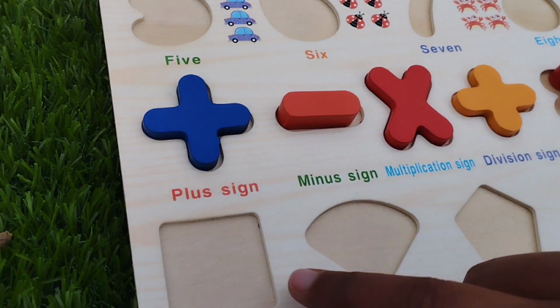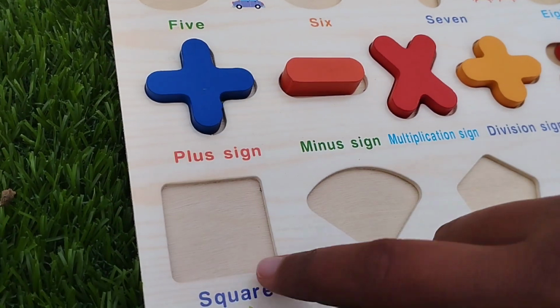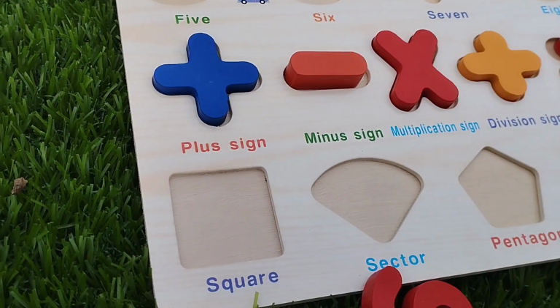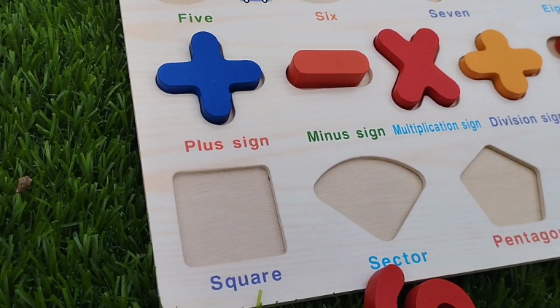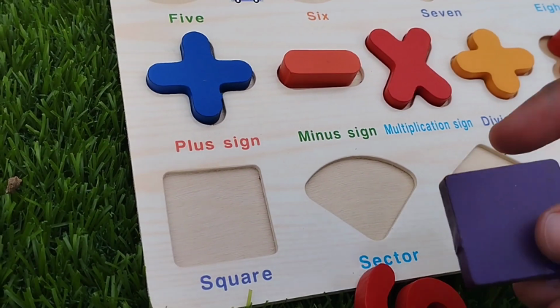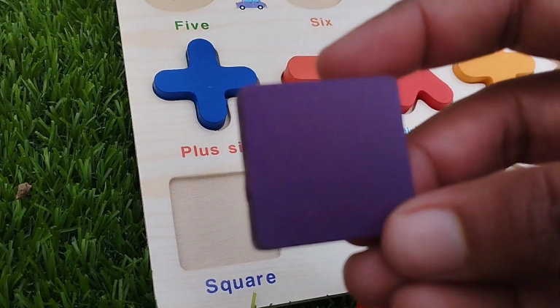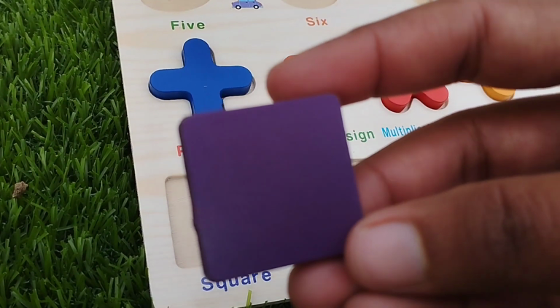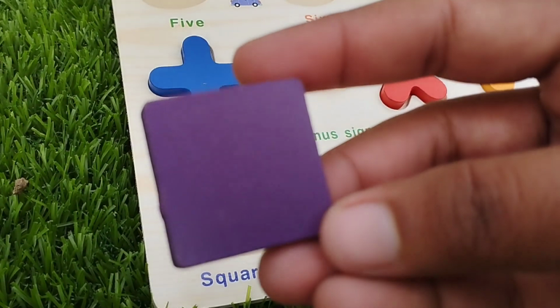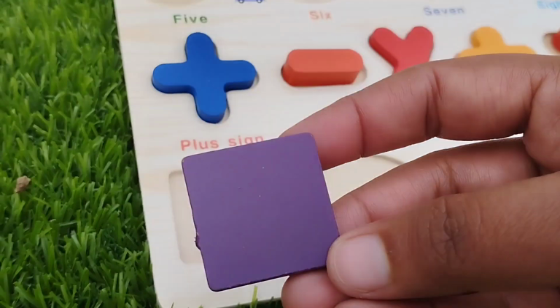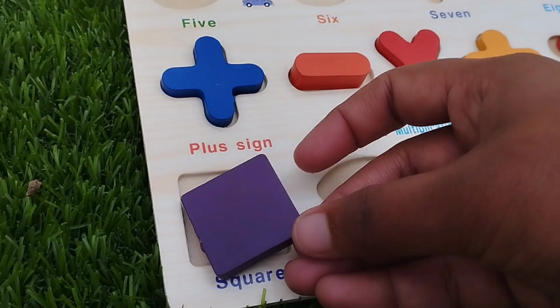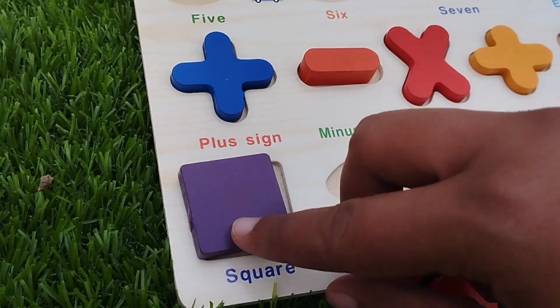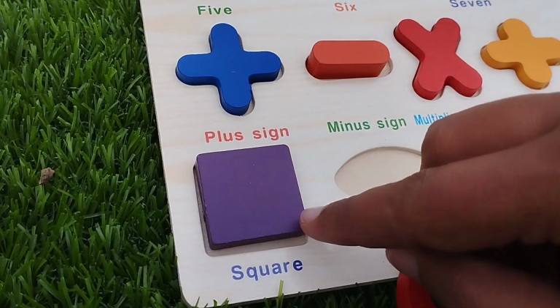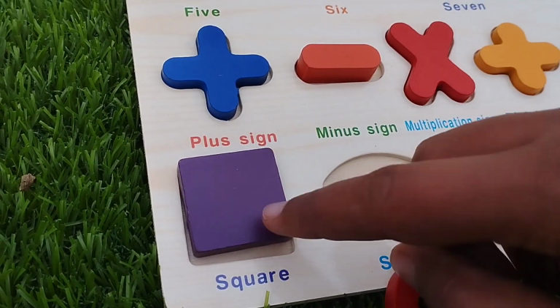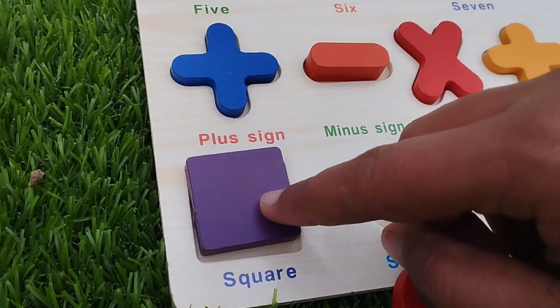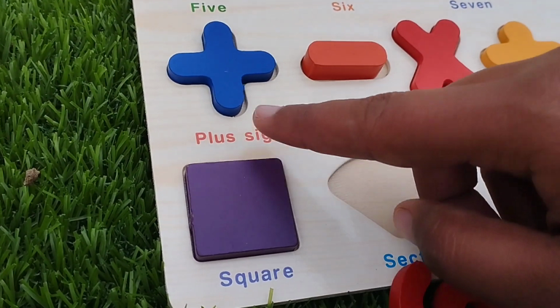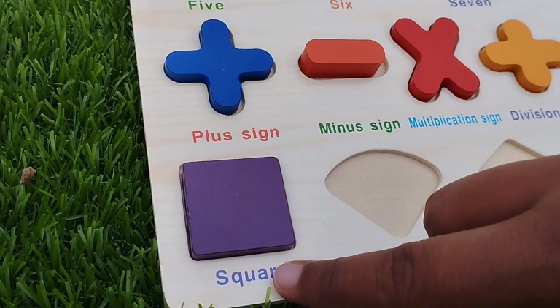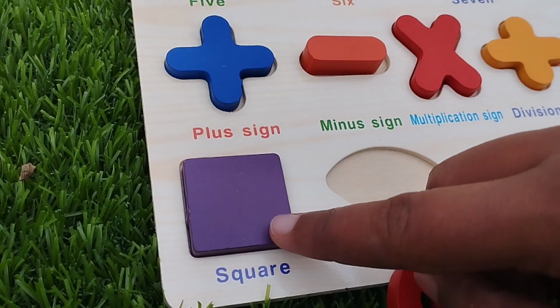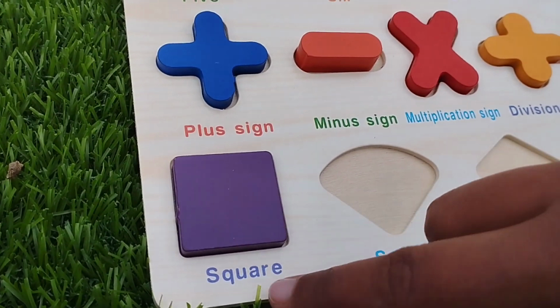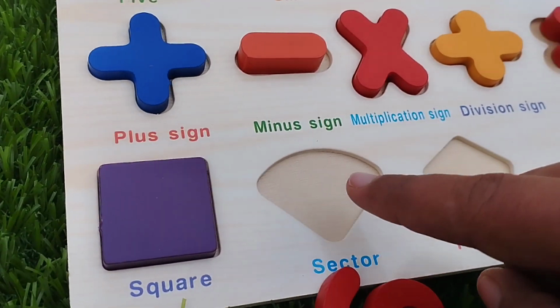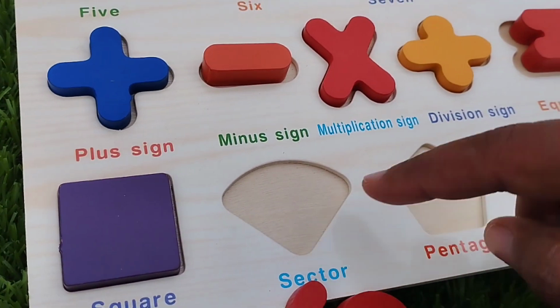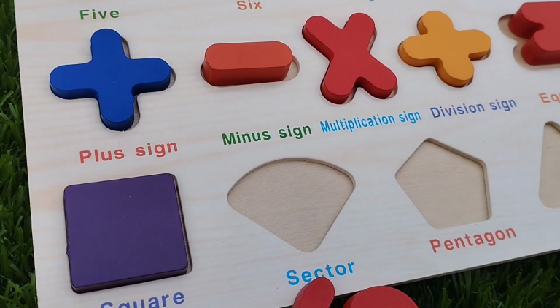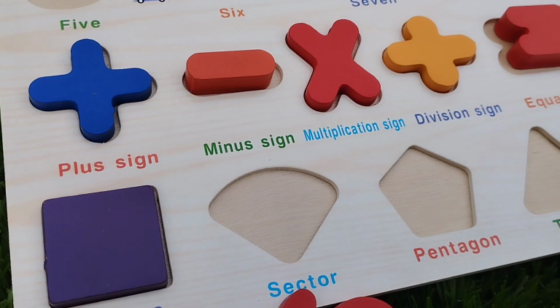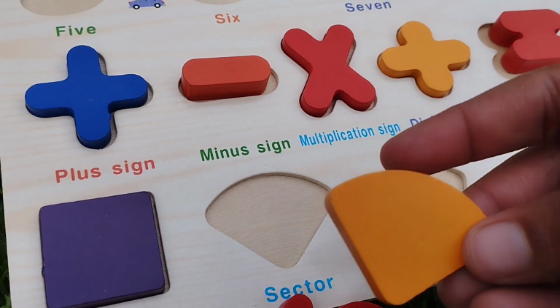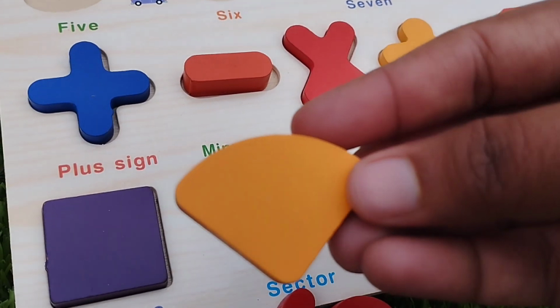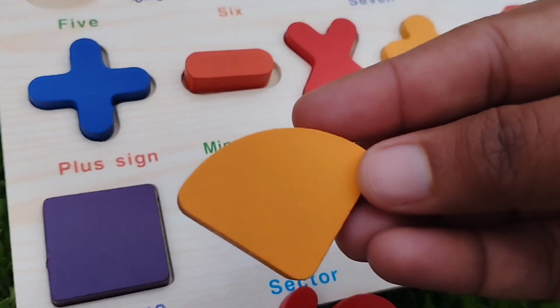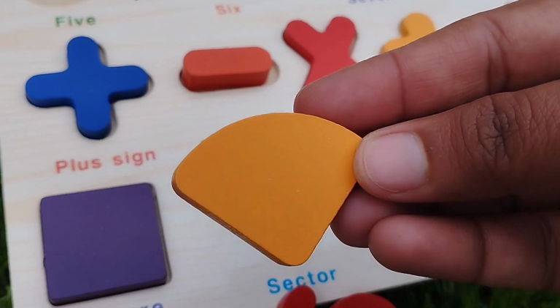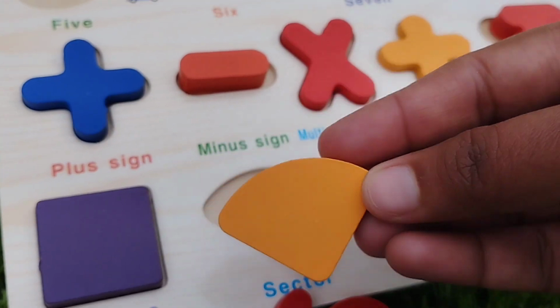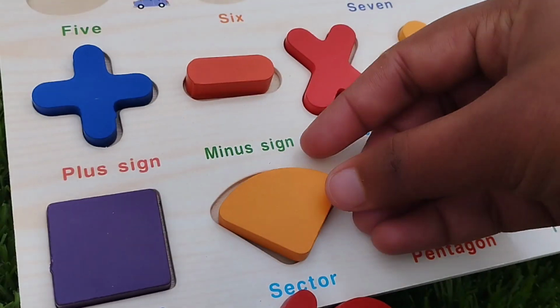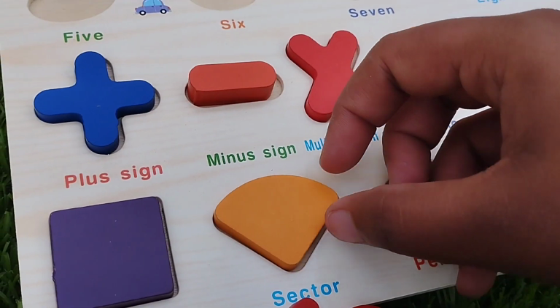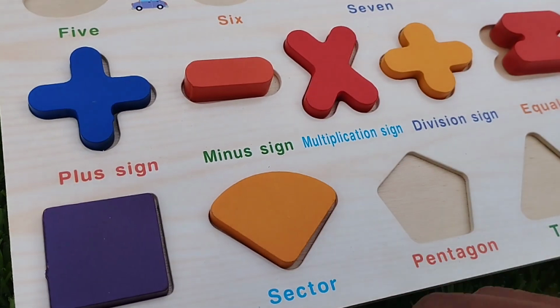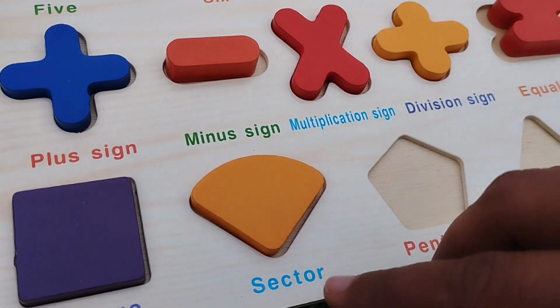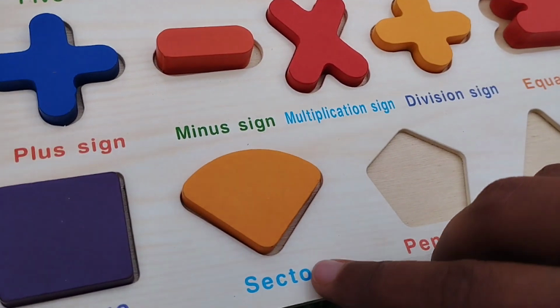Let's learn some shapes names. Square, this is square shape. The next one is sector. This is sector shape.